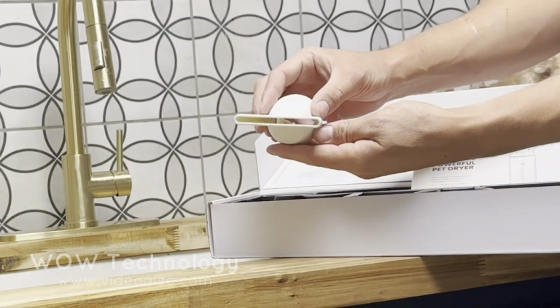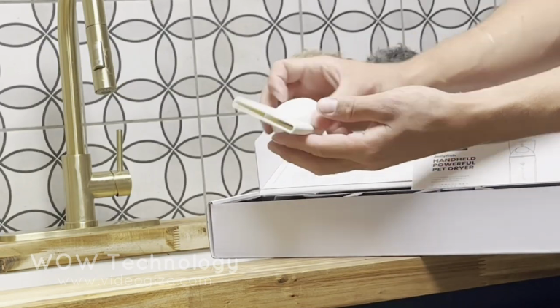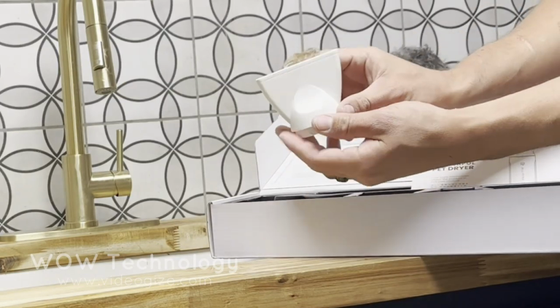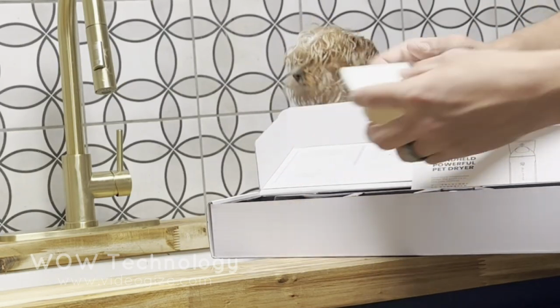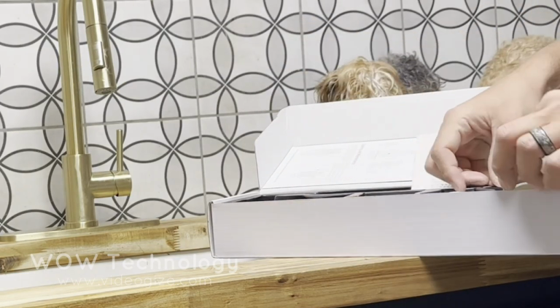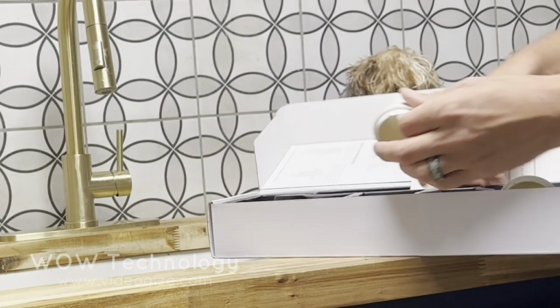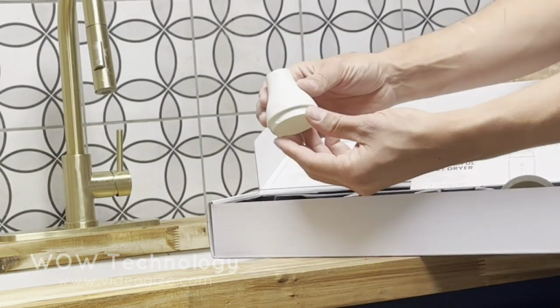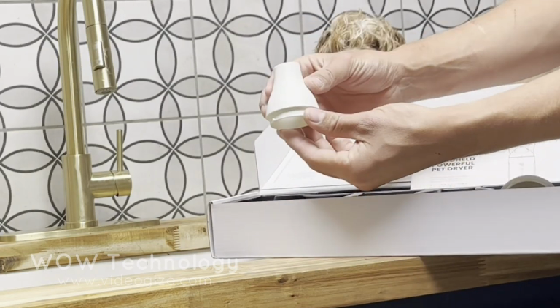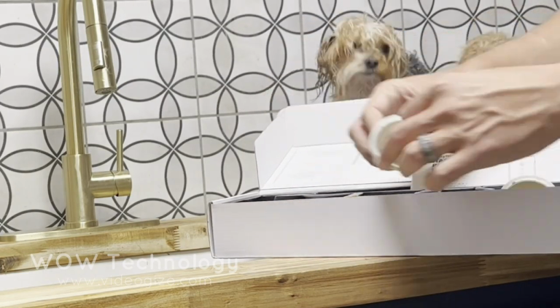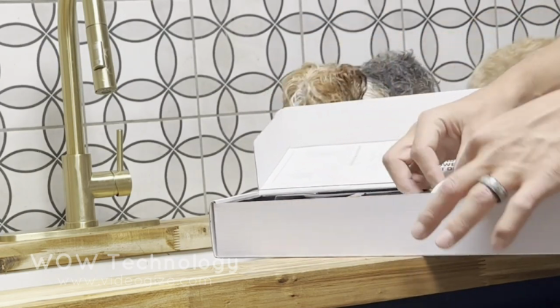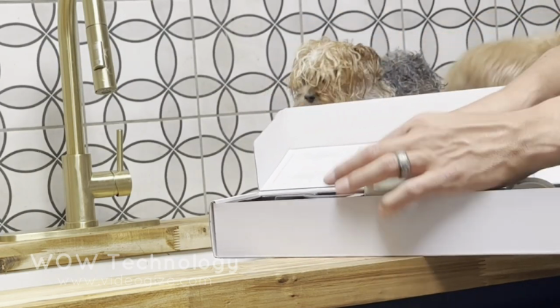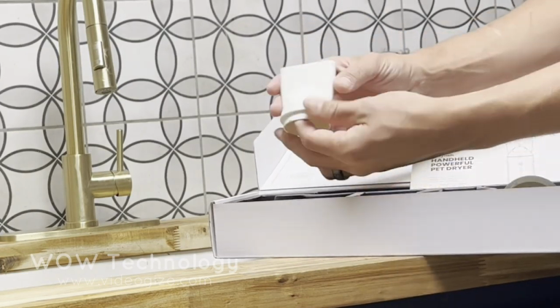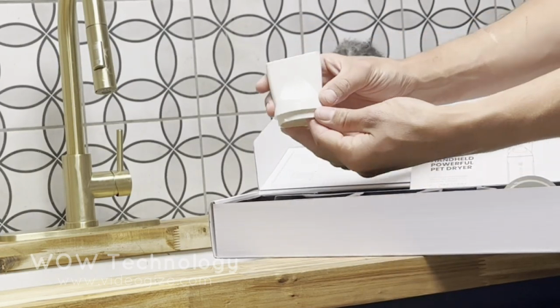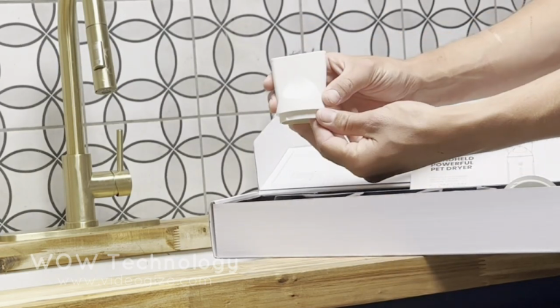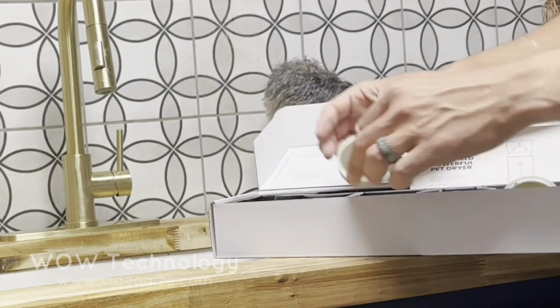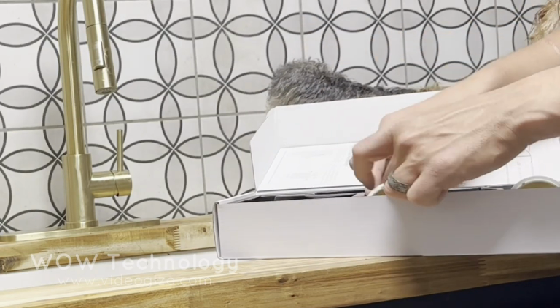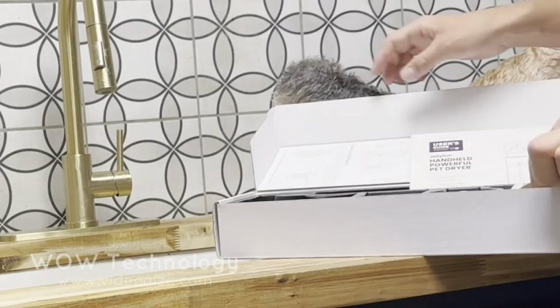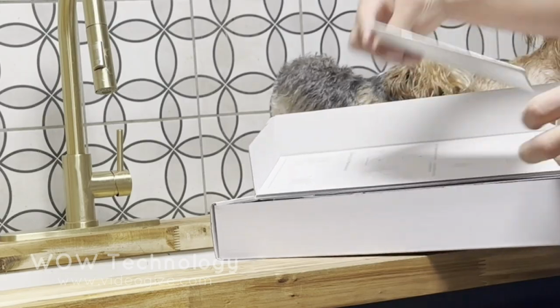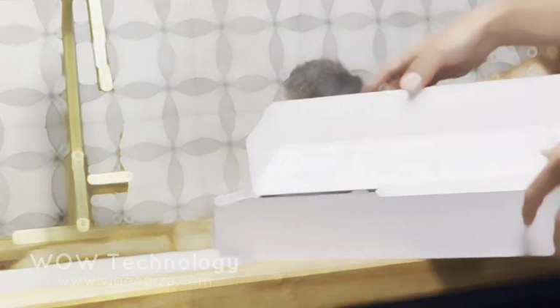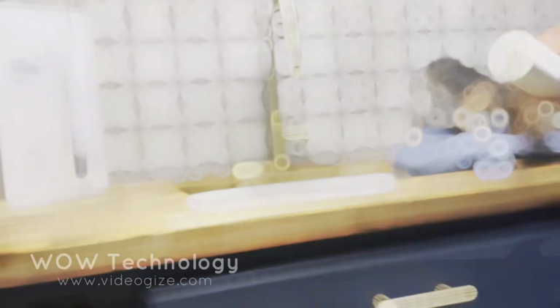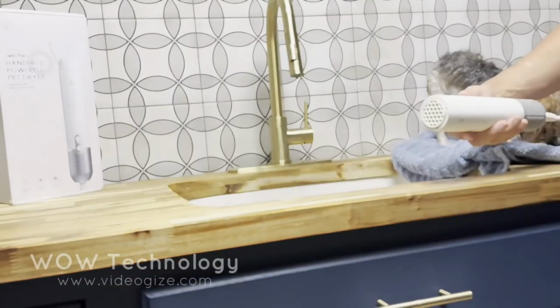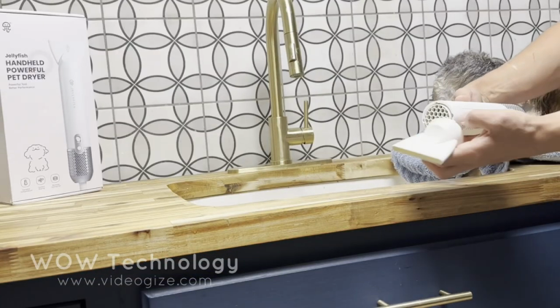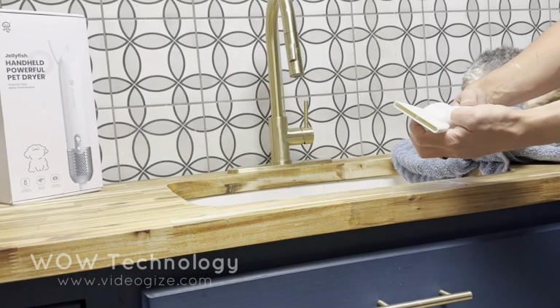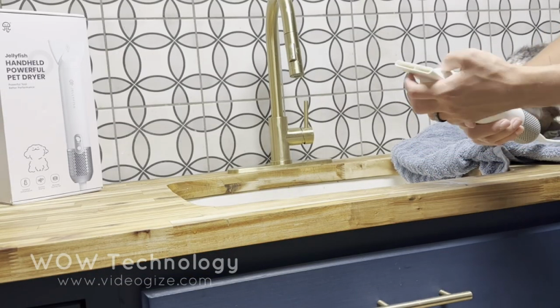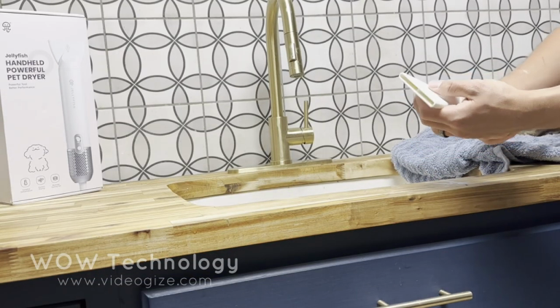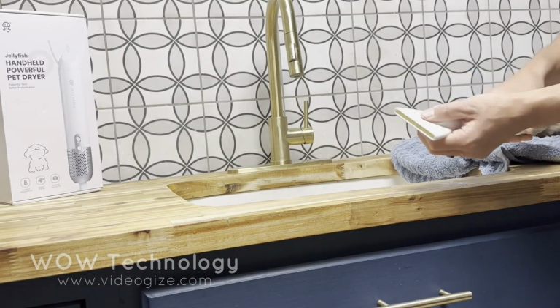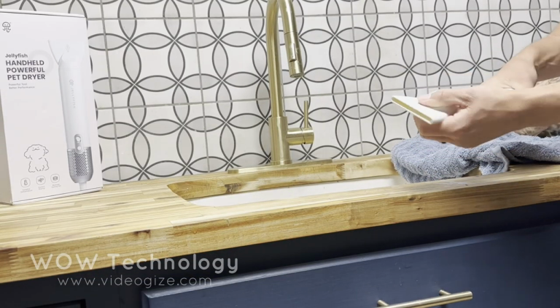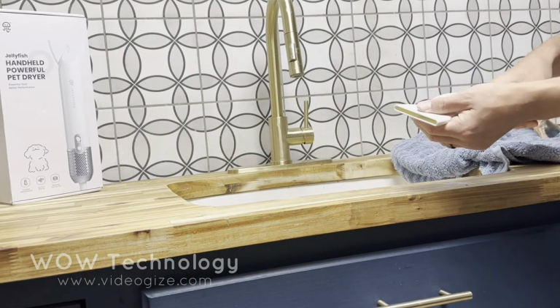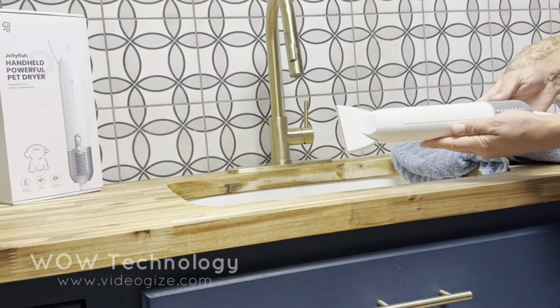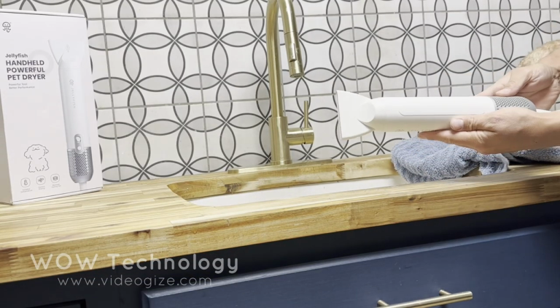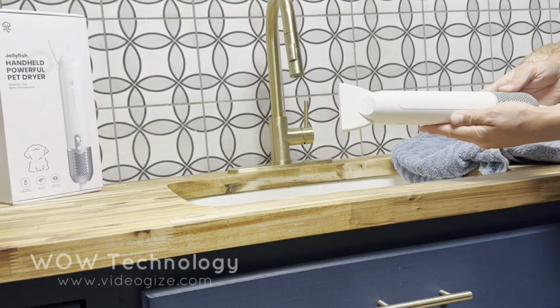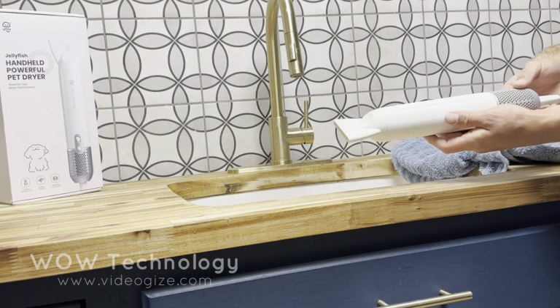Your blow dryer will come with three different attachments, making it a great option for any size dog or cat. They're easy to install and they lock in with a simple twist.